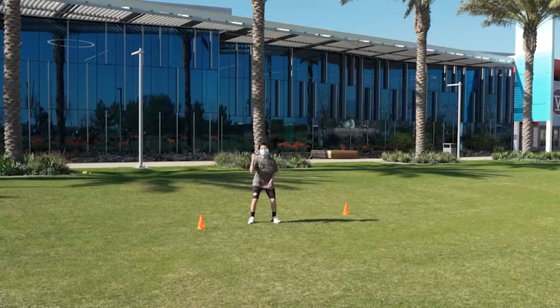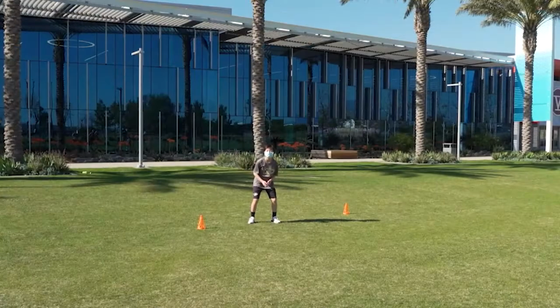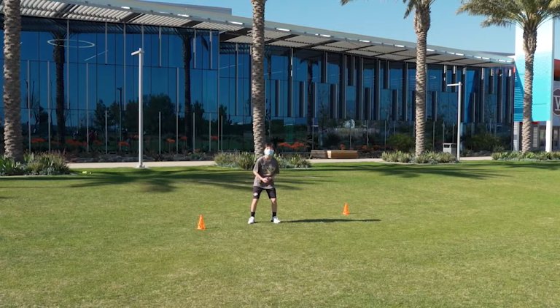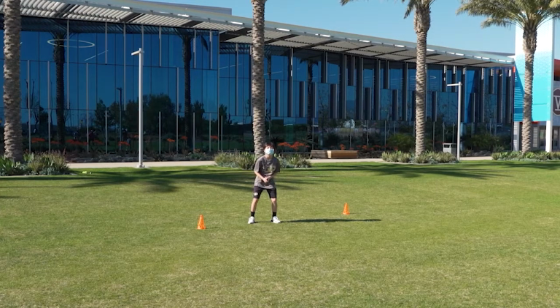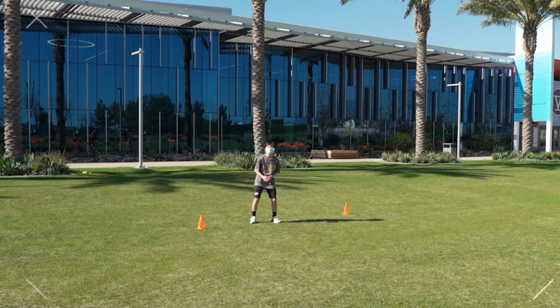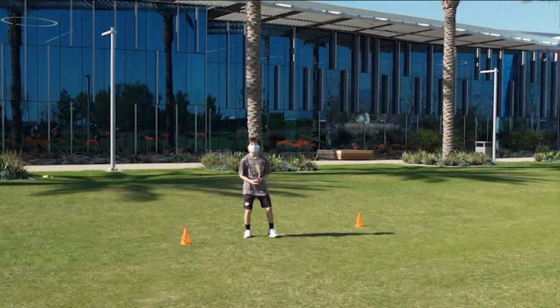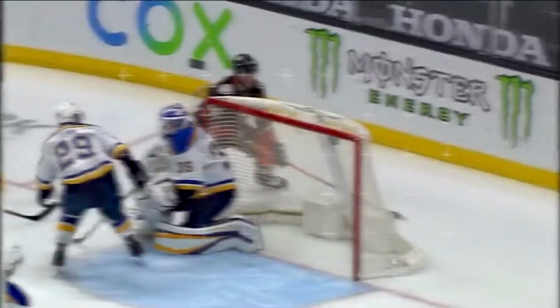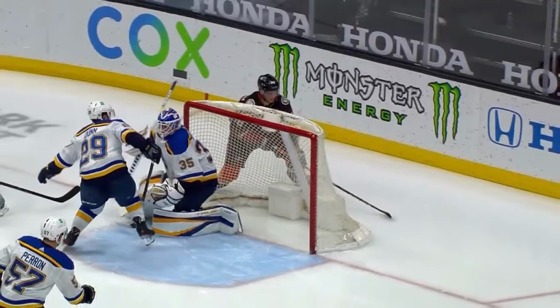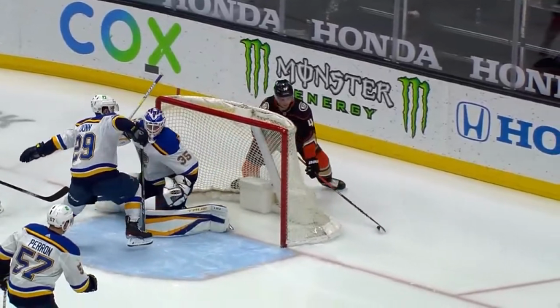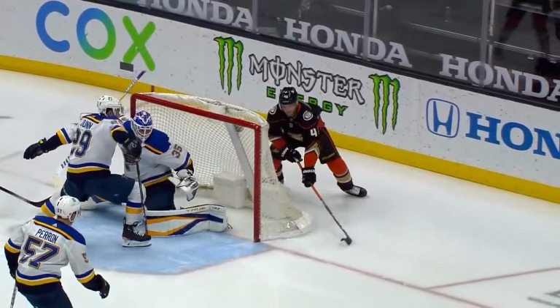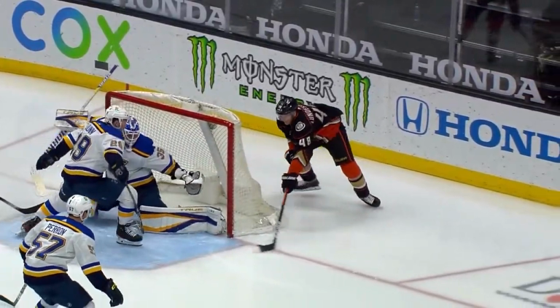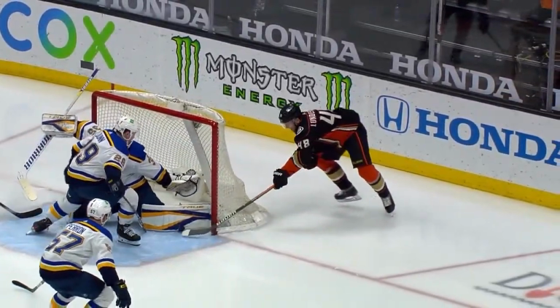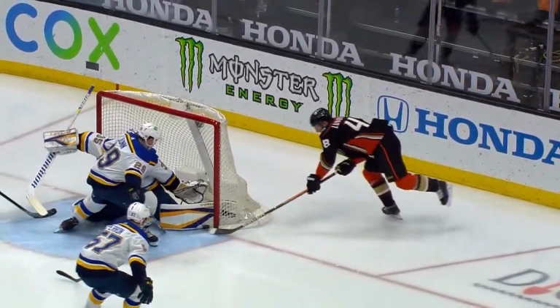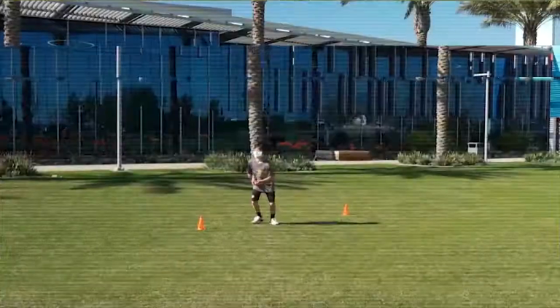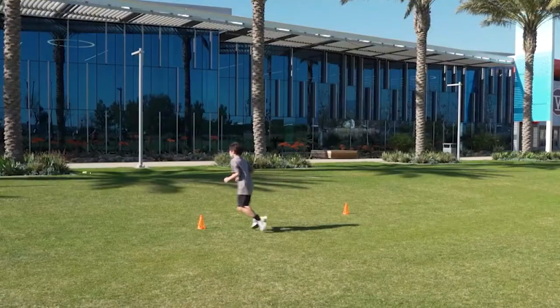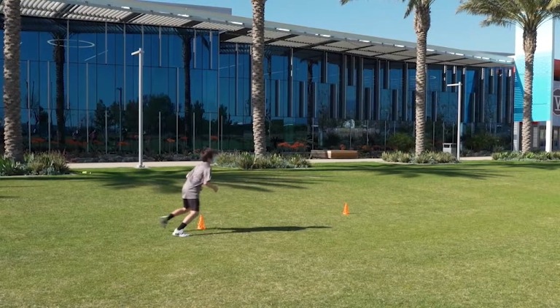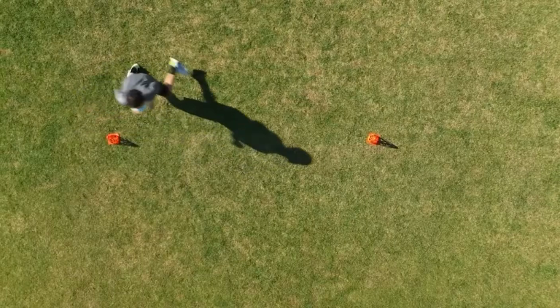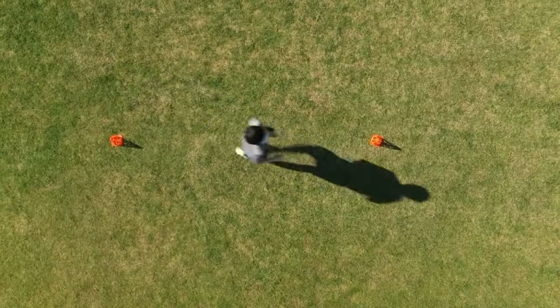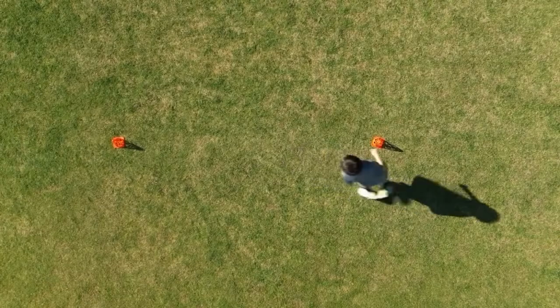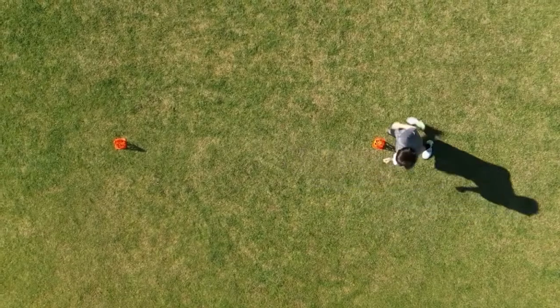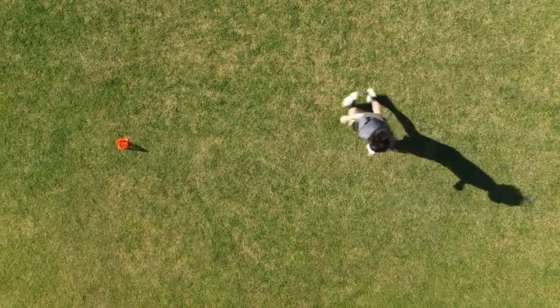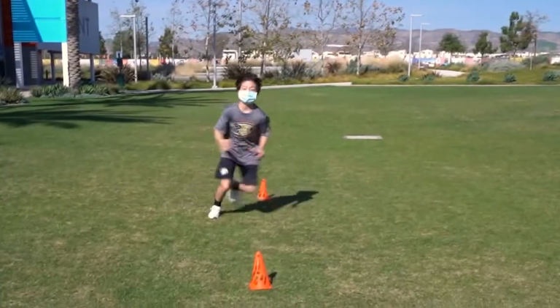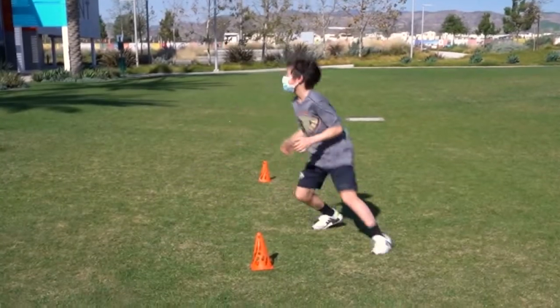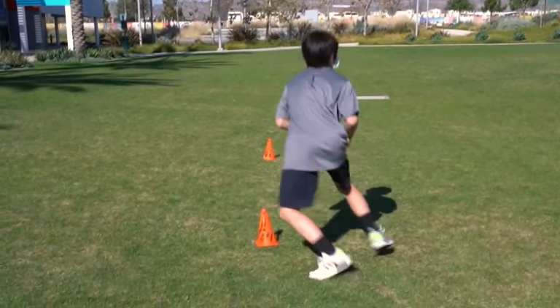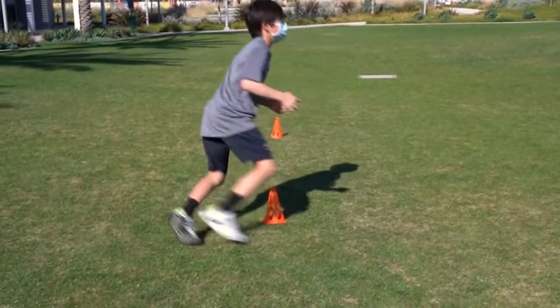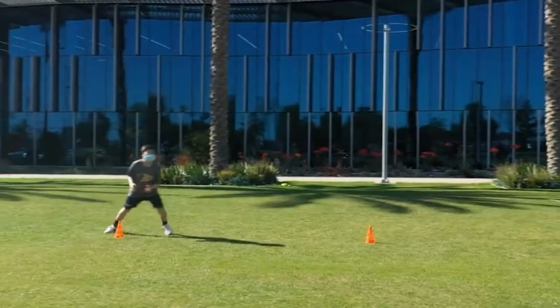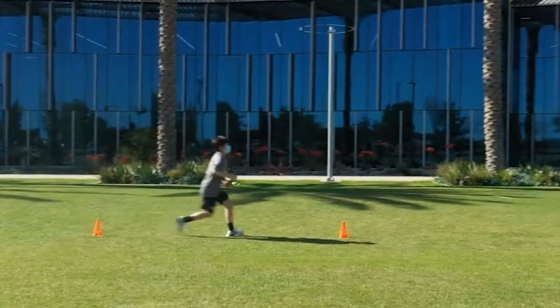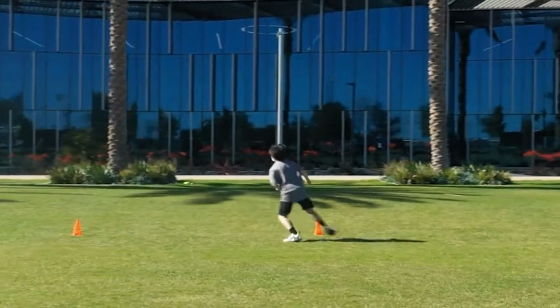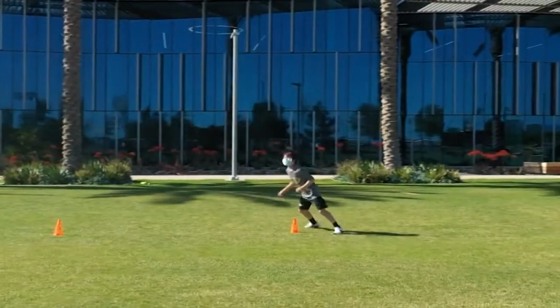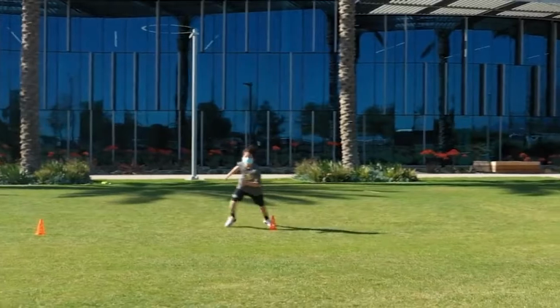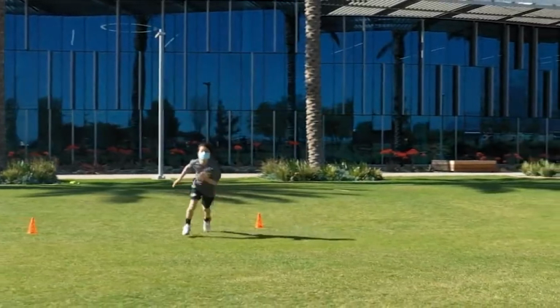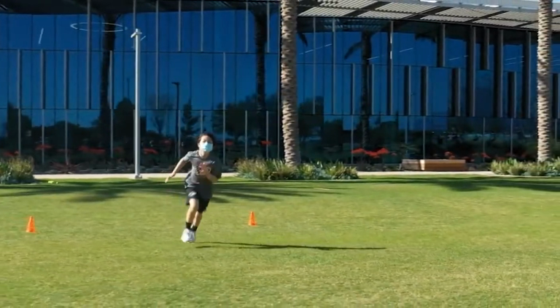Ethan's going to be working on a figure eight pattern, but this time he's going to be opening up his hips — it's like a mohawk. You see Sidney Crosby do it quite a bit. As he goes, he opens up his hips around one cone. He's shuffling the whole time, opening up his hips and coming out with the sprint.